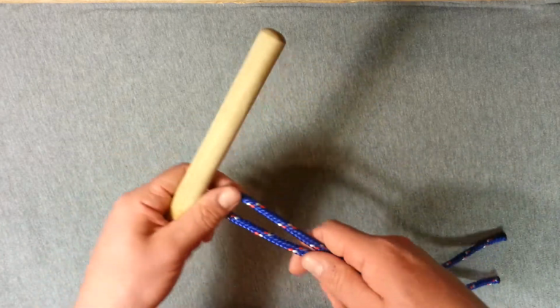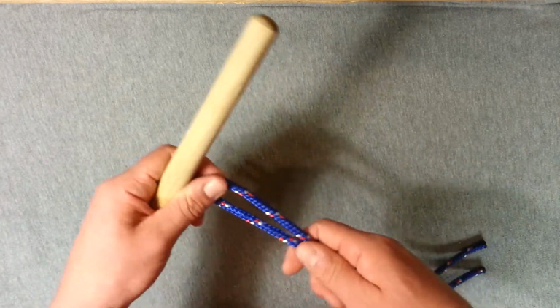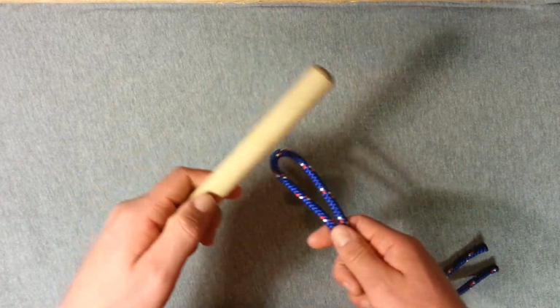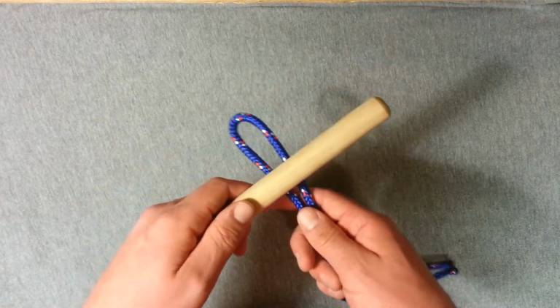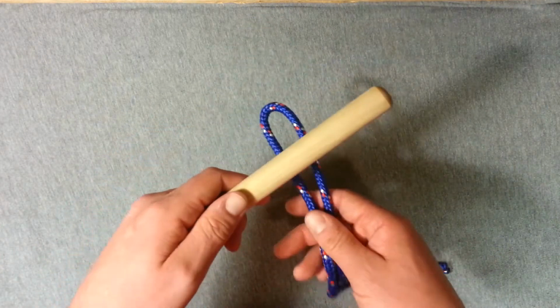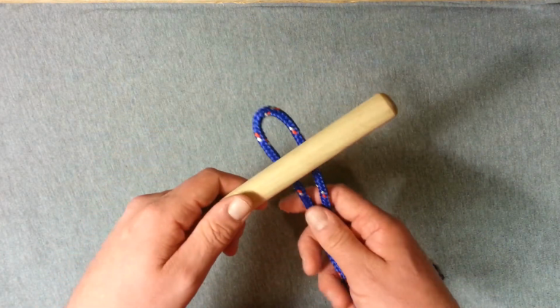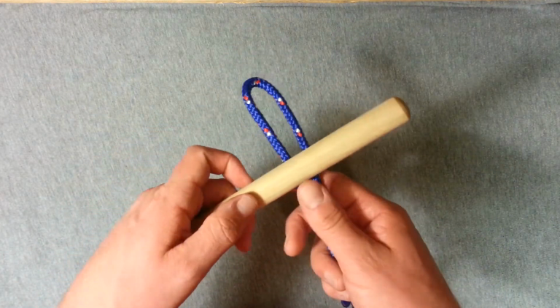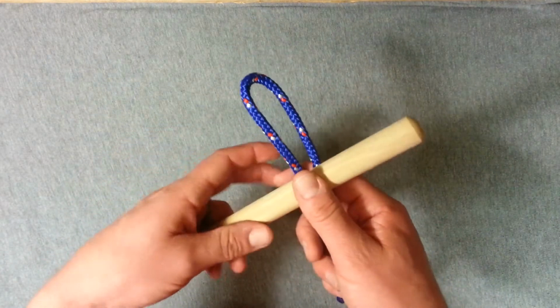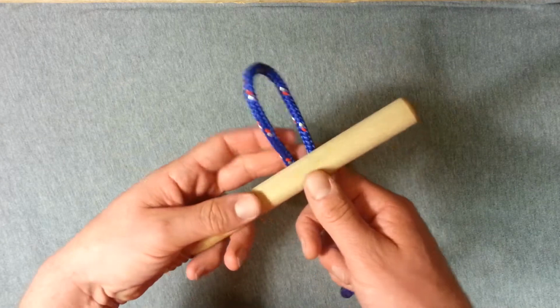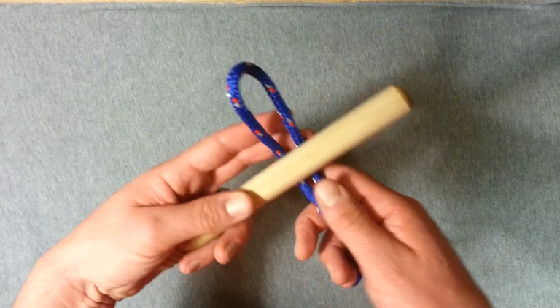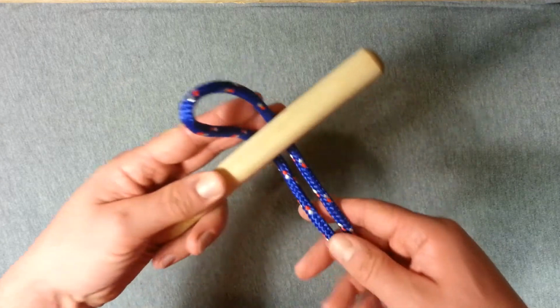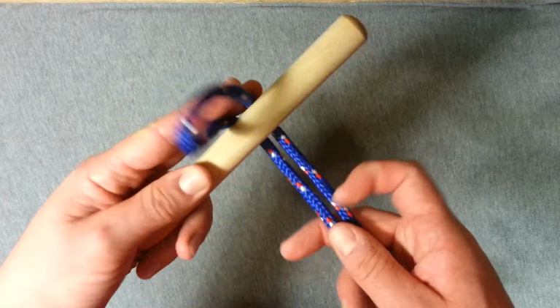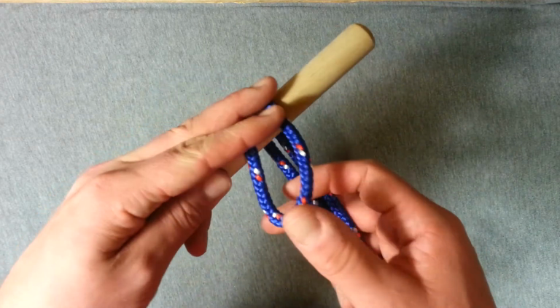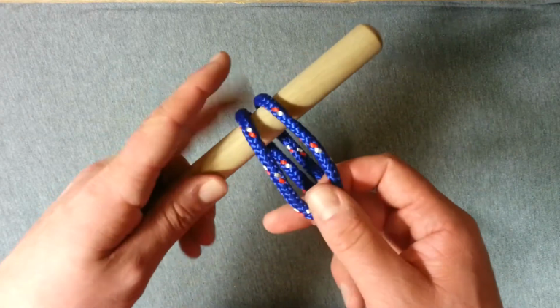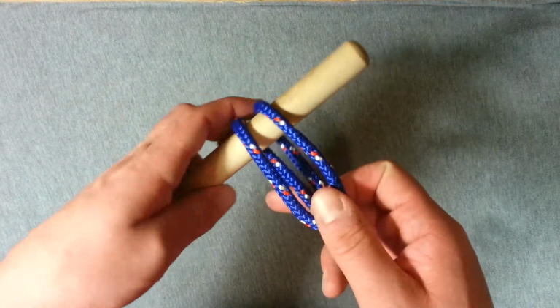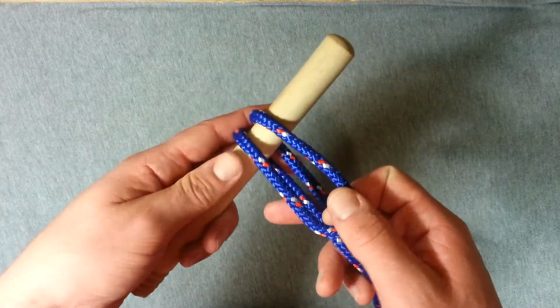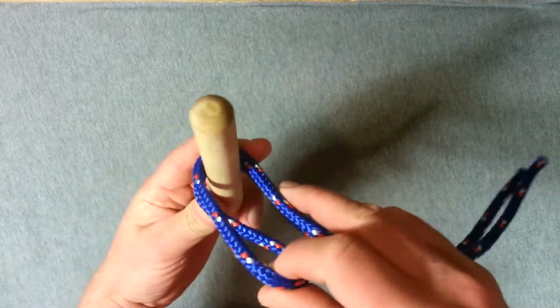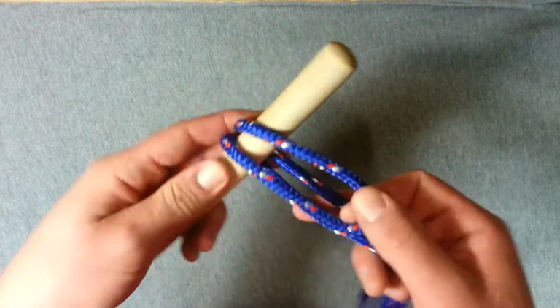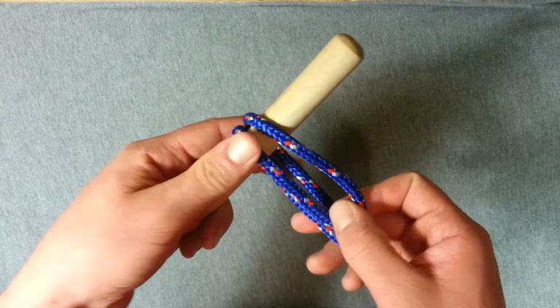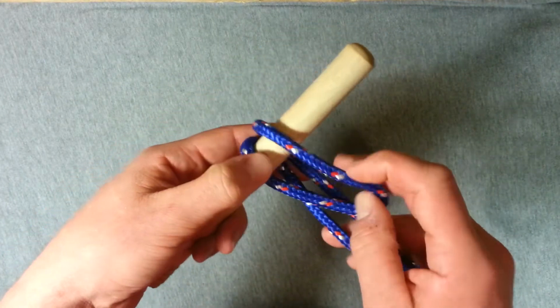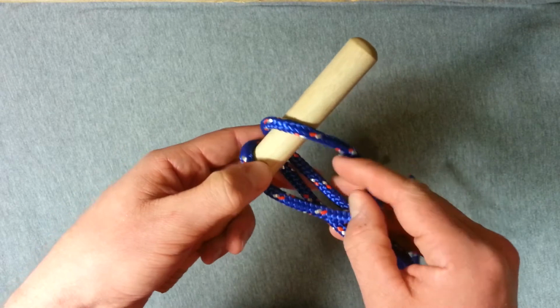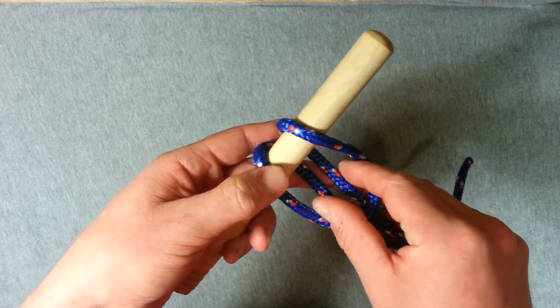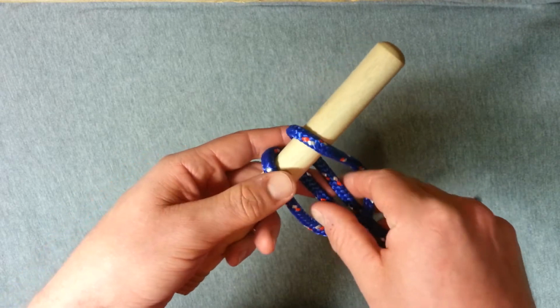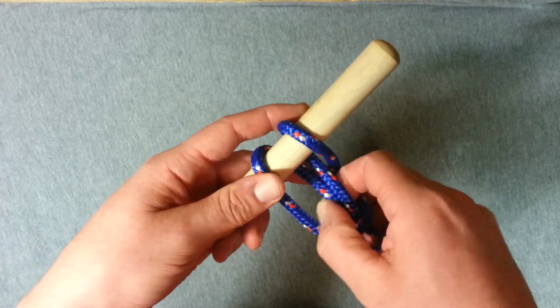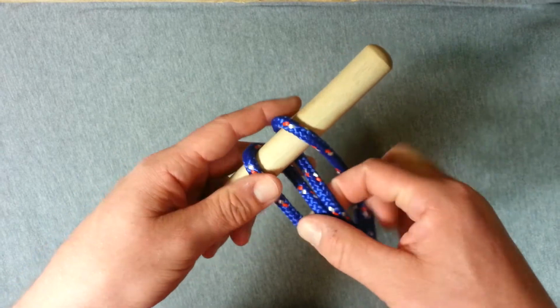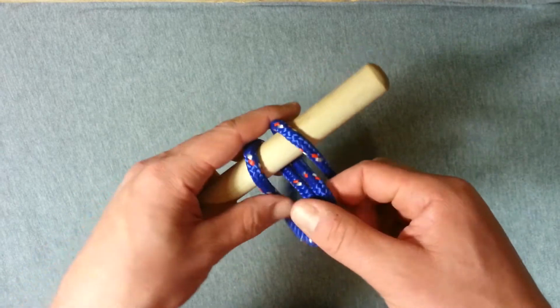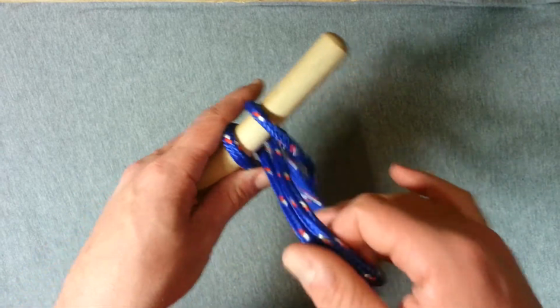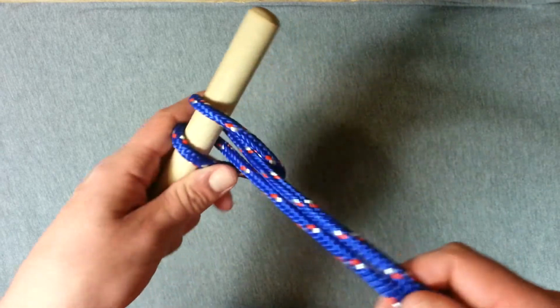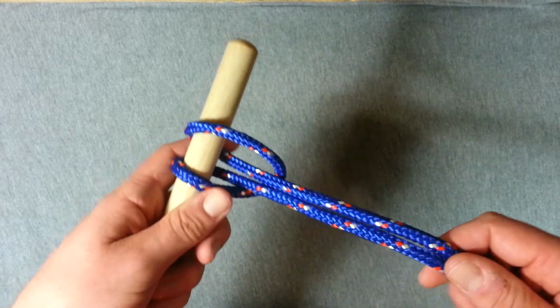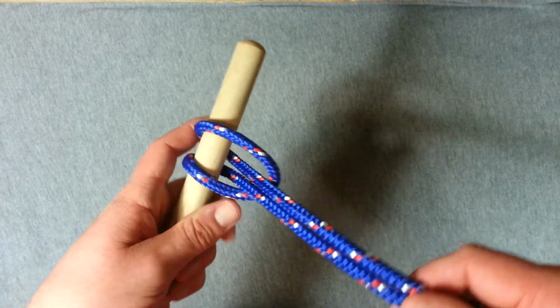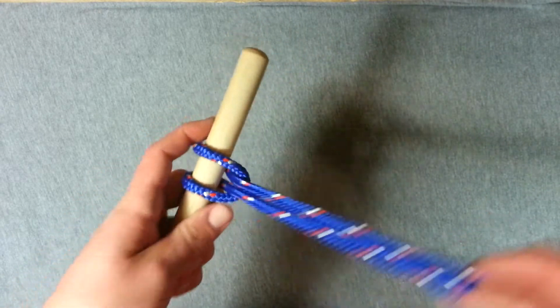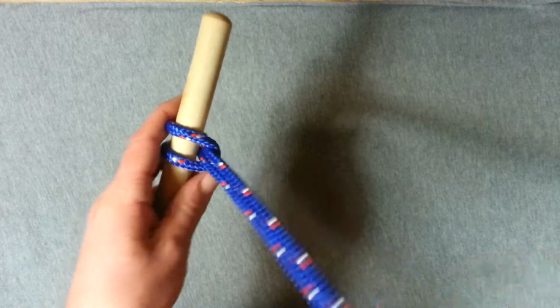Take this loop and put it behind the object you want to put the hitch onto and bring the loop back over the object towards you so it's on top. Reach through the loop and grab your two working ends and pull them up through and cinch that down.